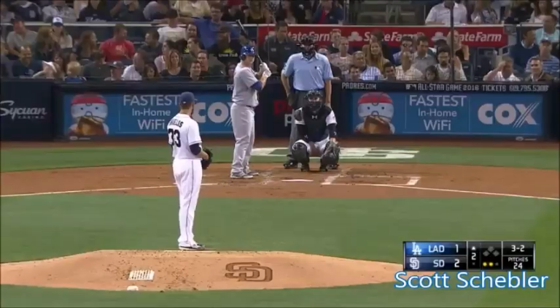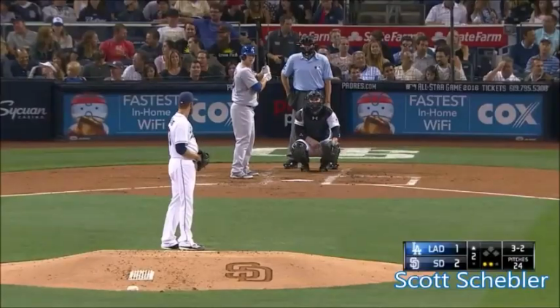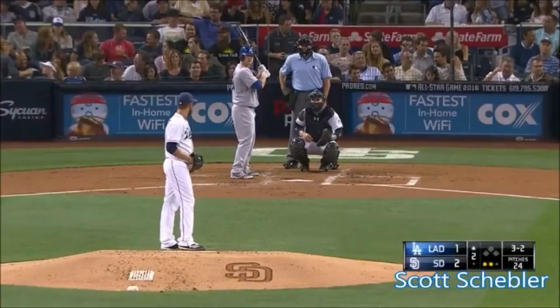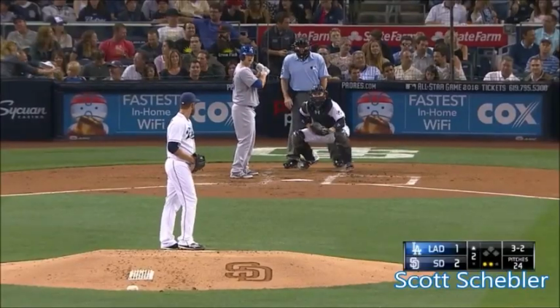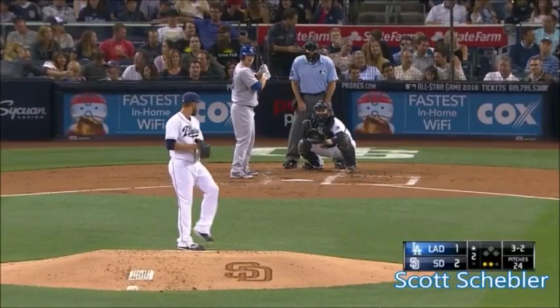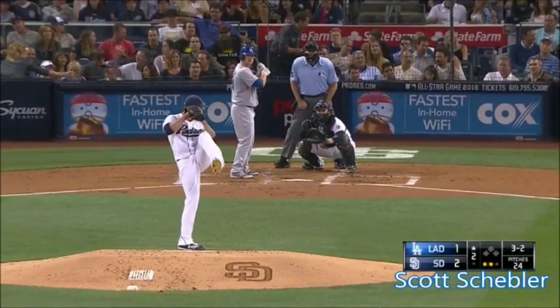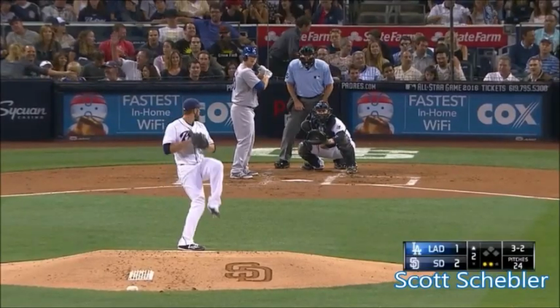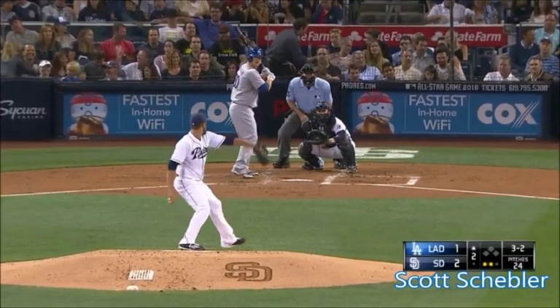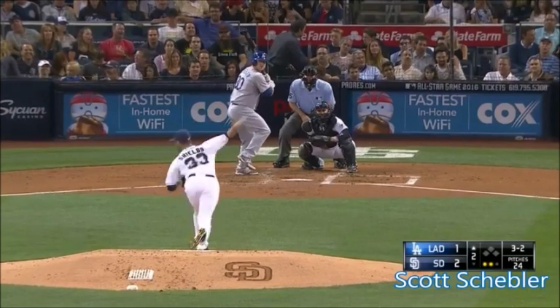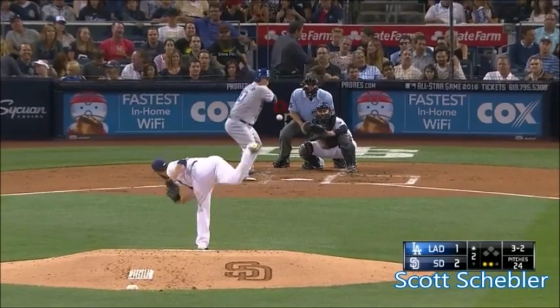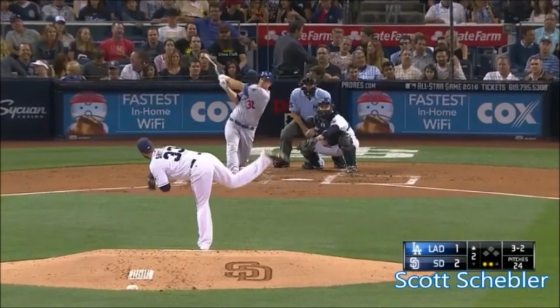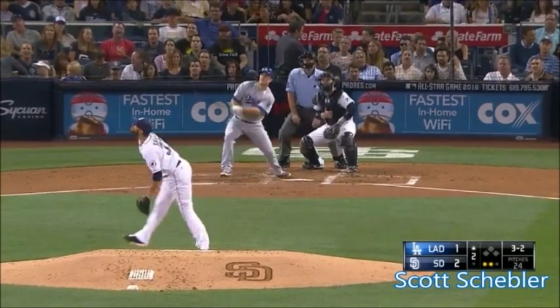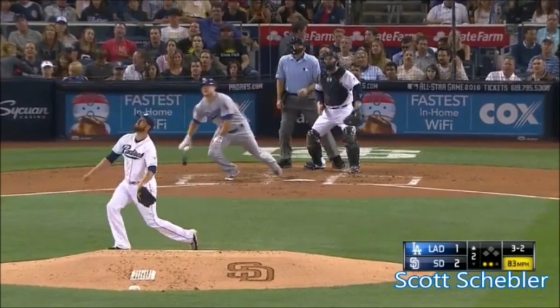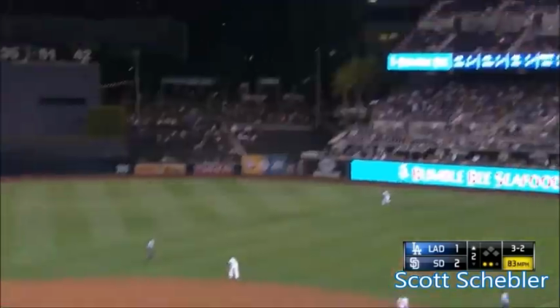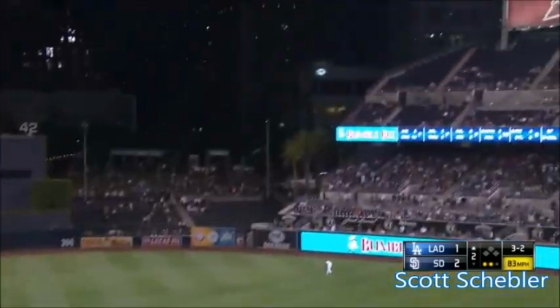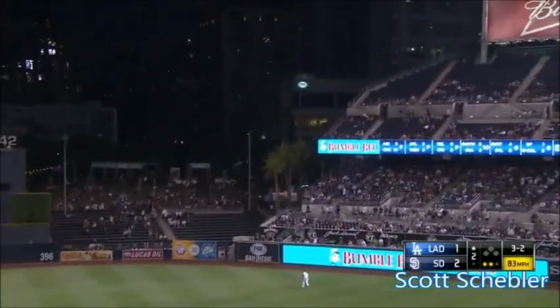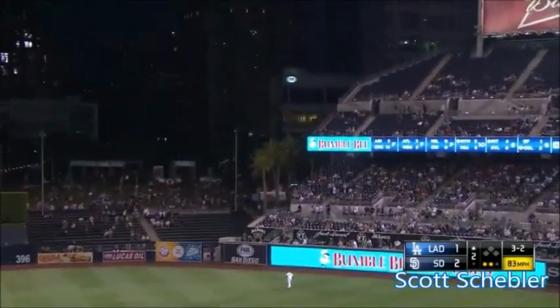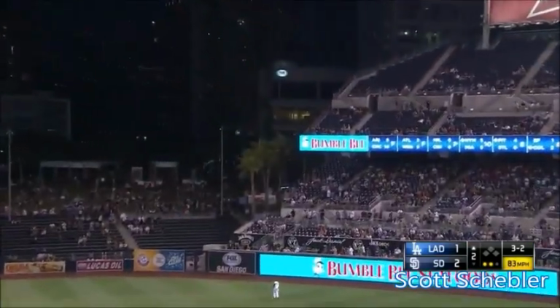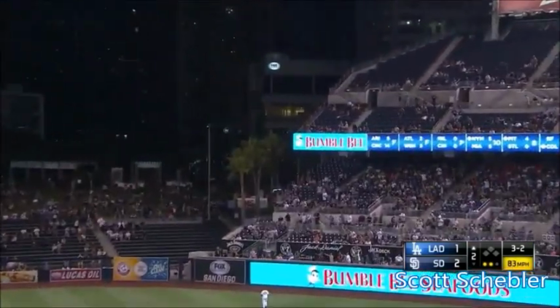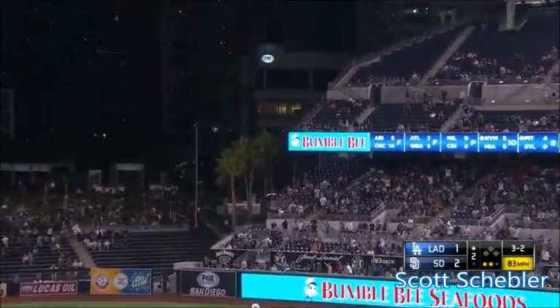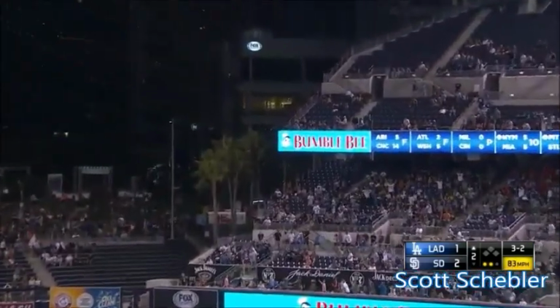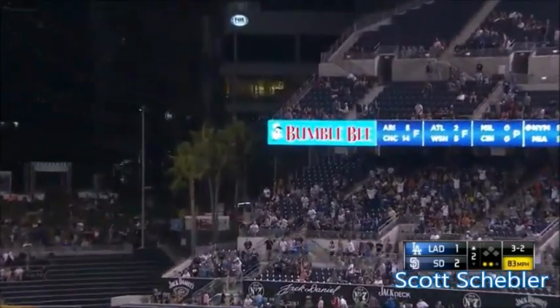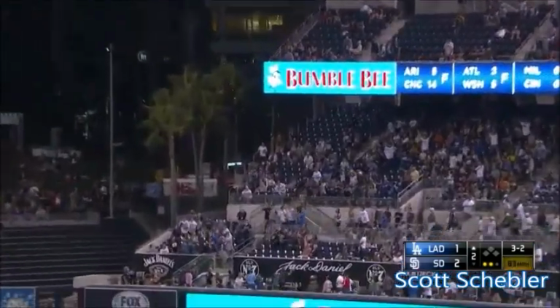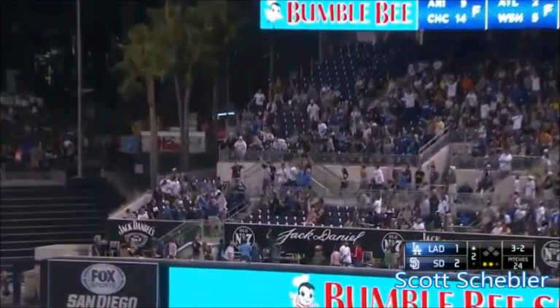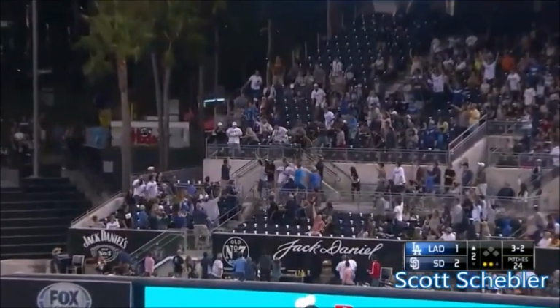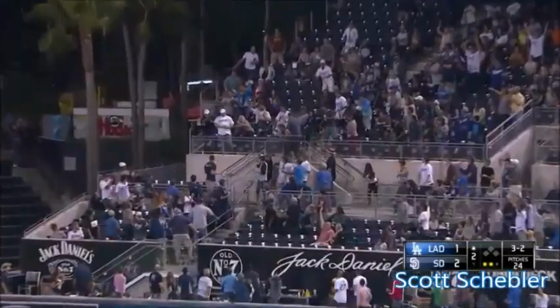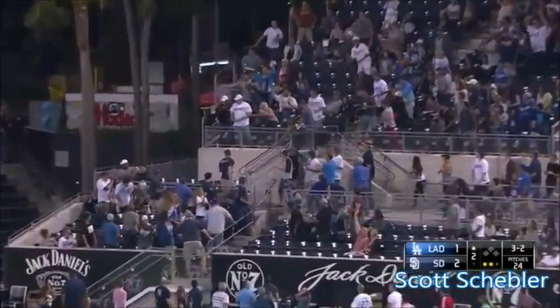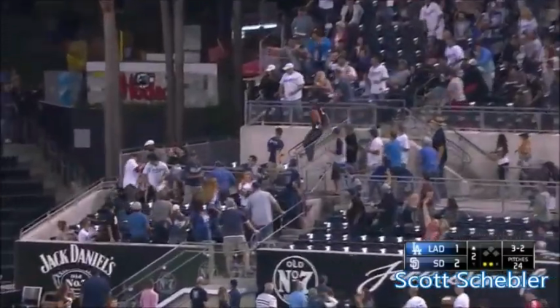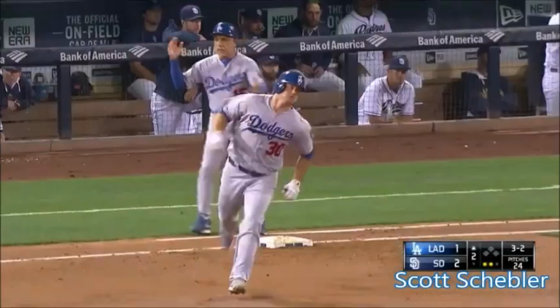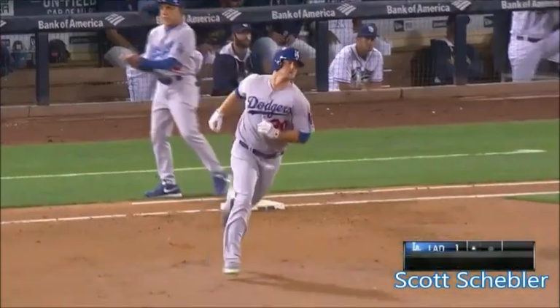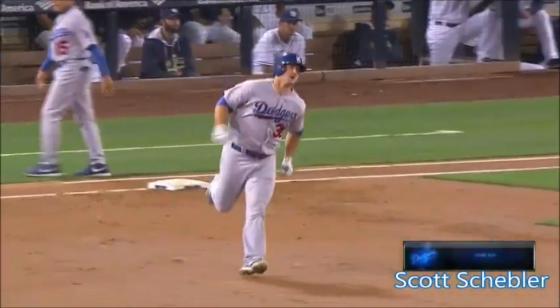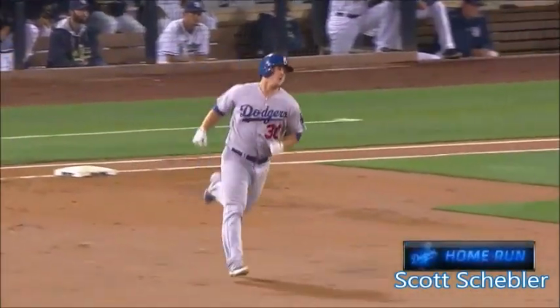Two-run home run from Matt Kemp at the bottom of the first! And that one is well hit to right field. It looks like Scott Schepler has just hit his first major league home run!